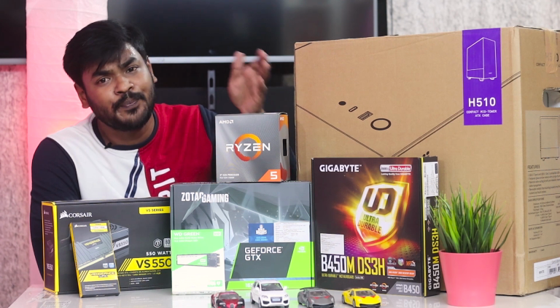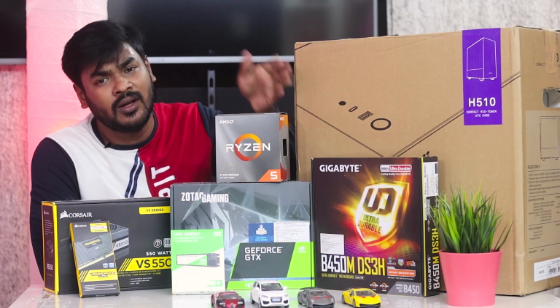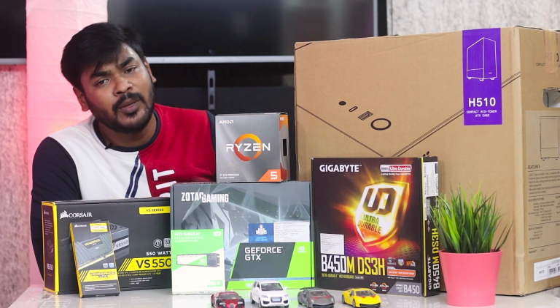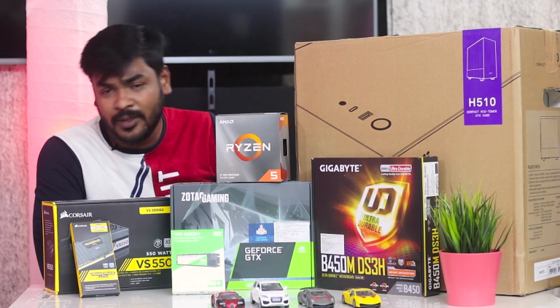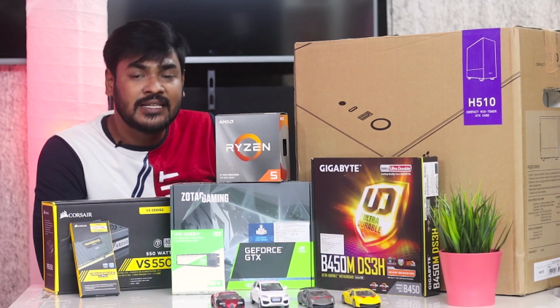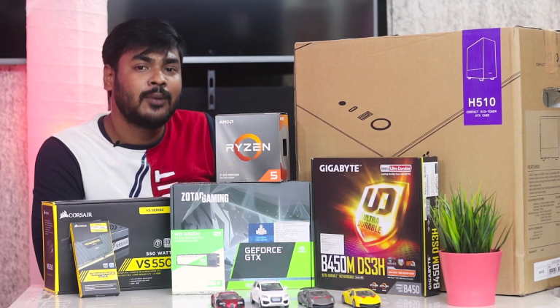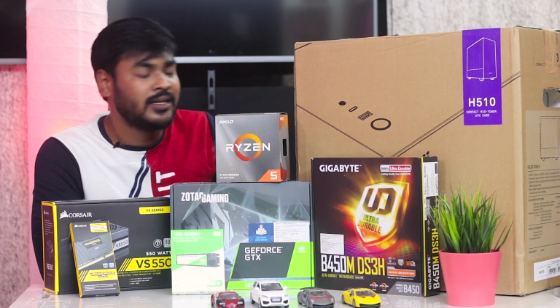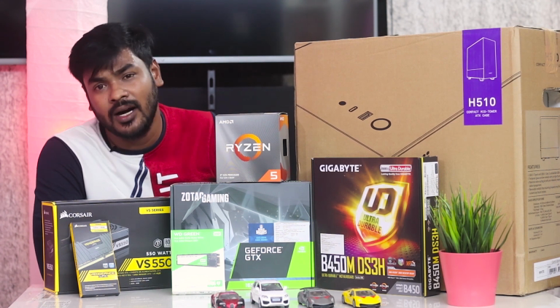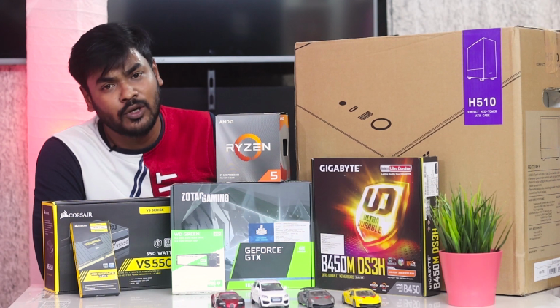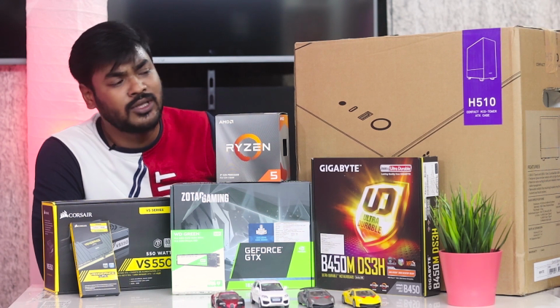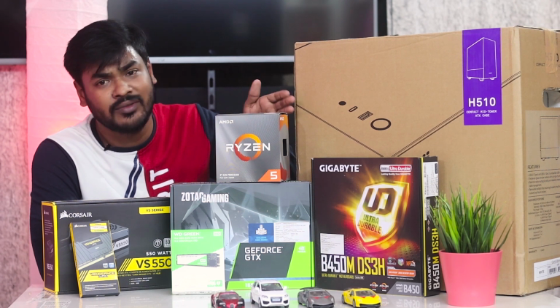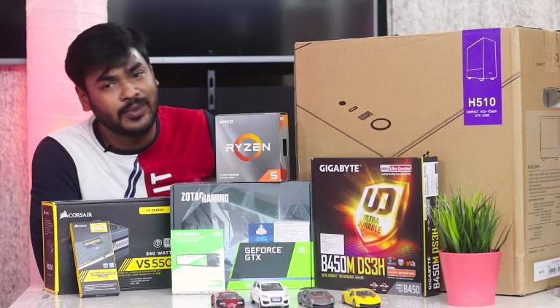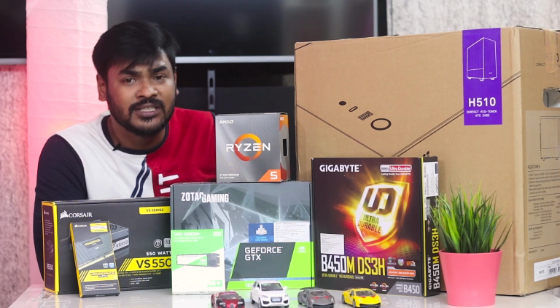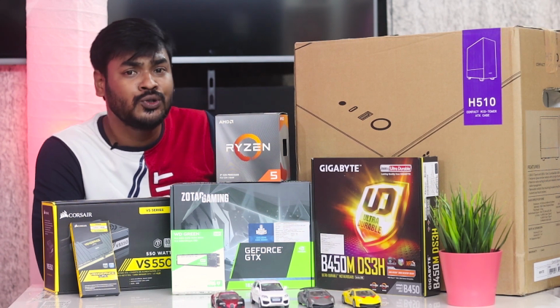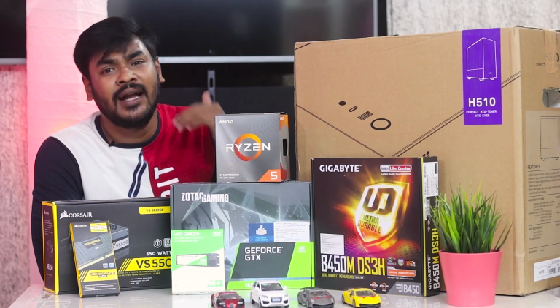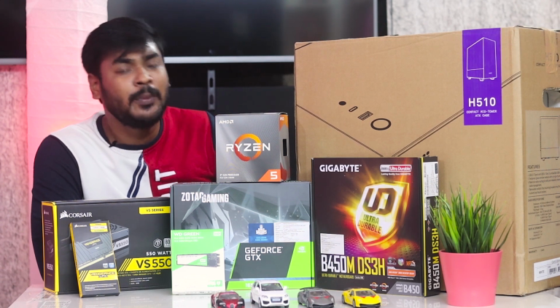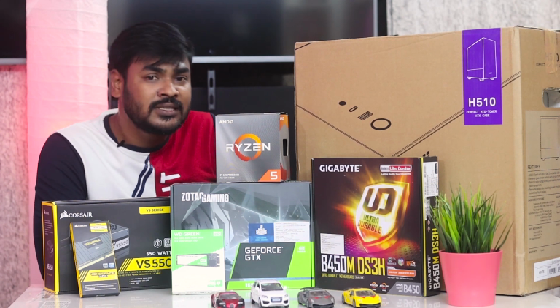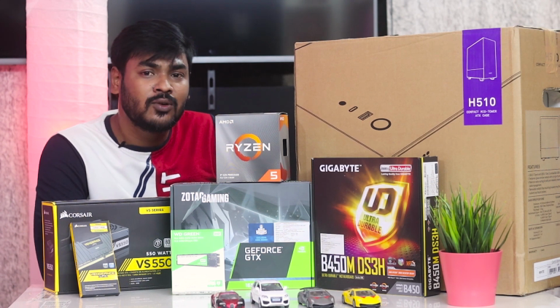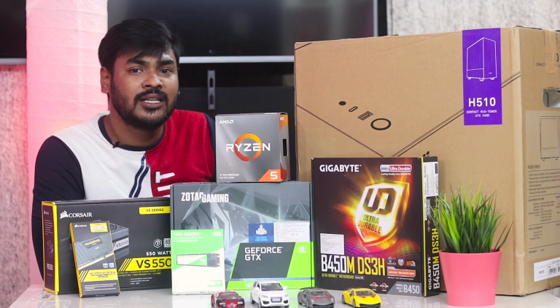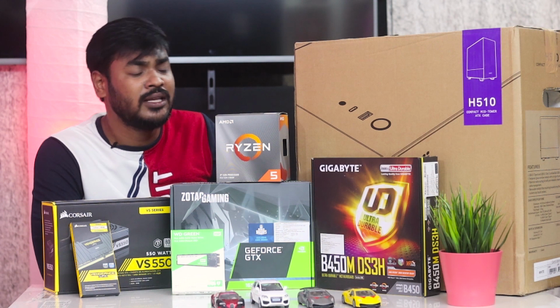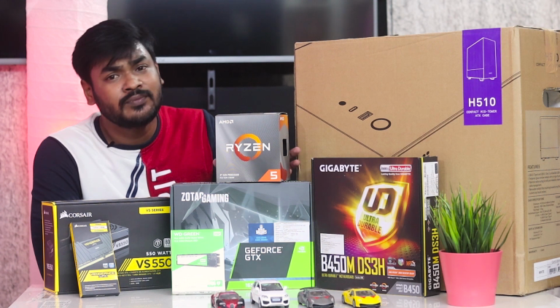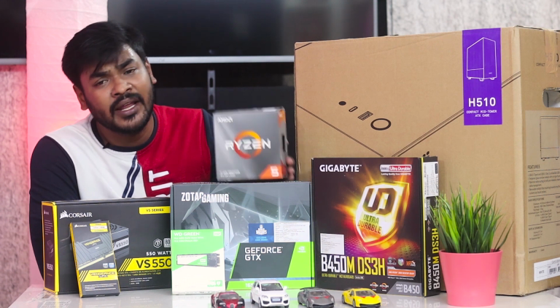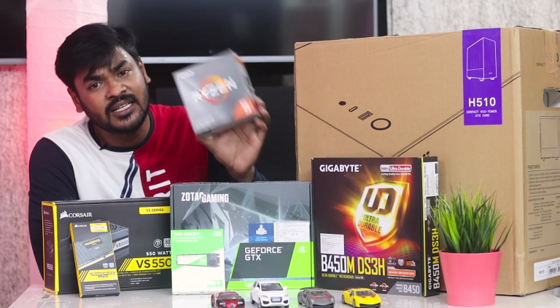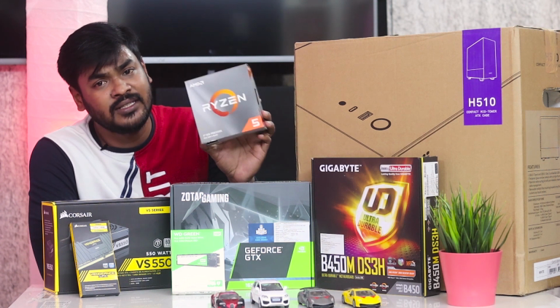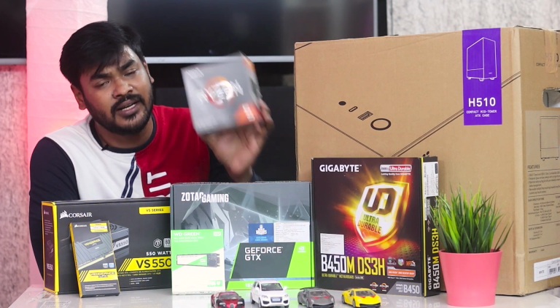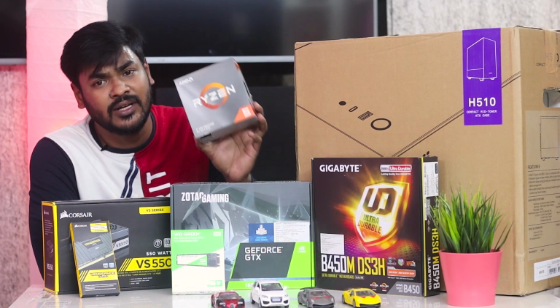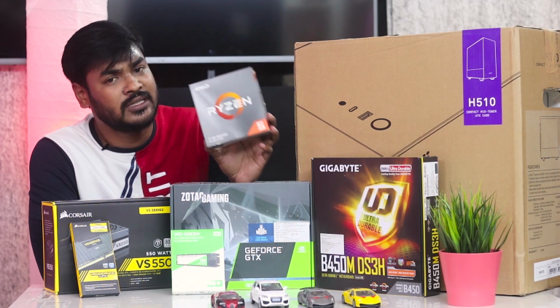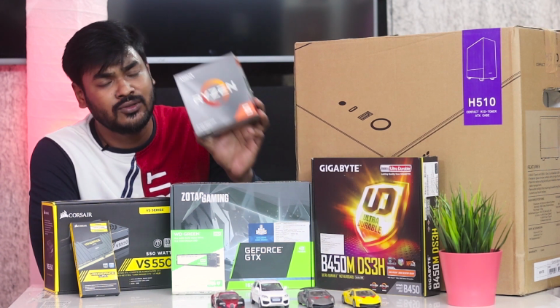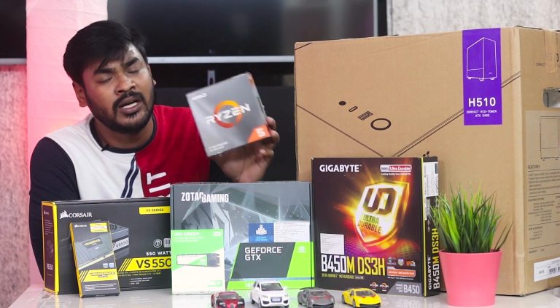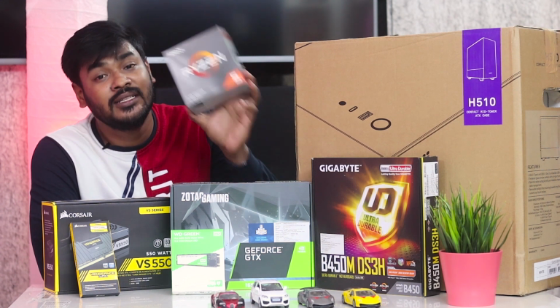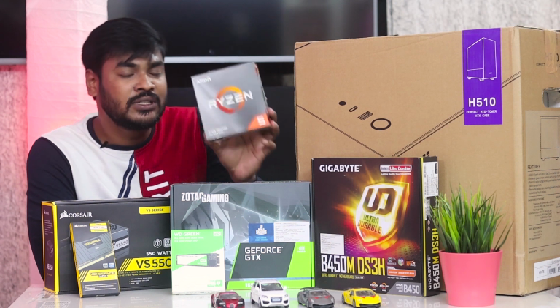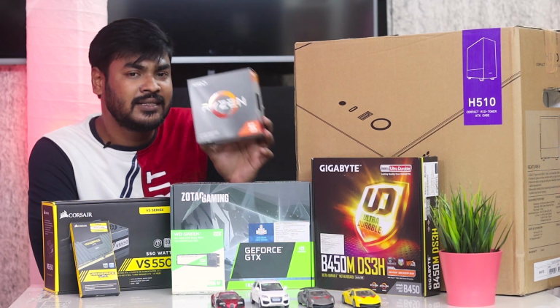I chose the AMD processor to go with this motherboard. It is one of the best motherboards available. This motherboard supports the AMD Ryzen 3000 series processors.